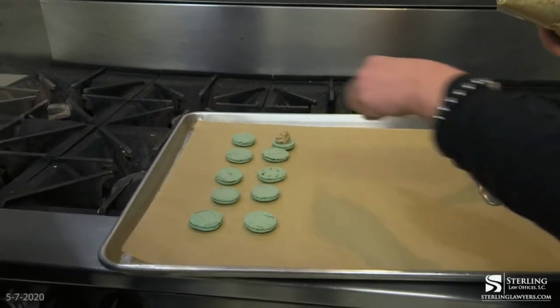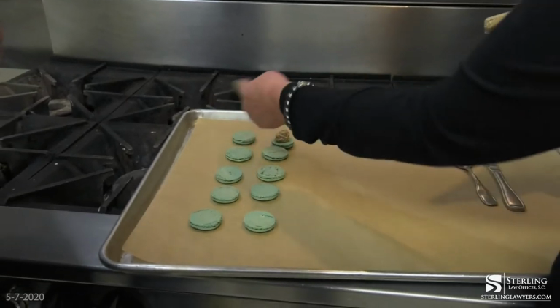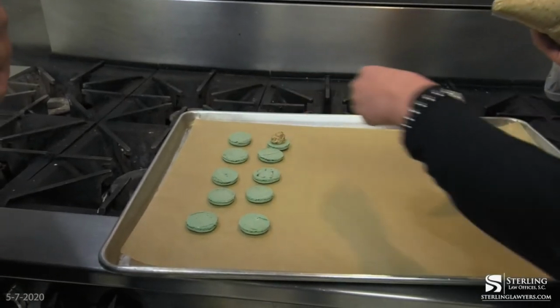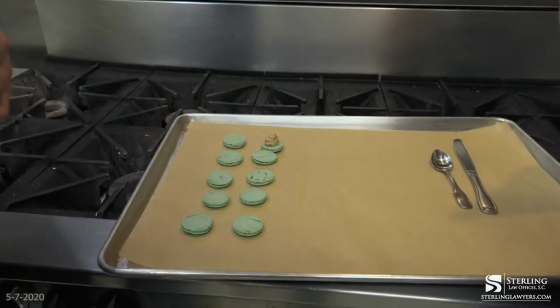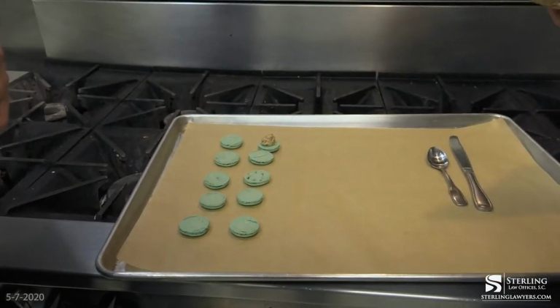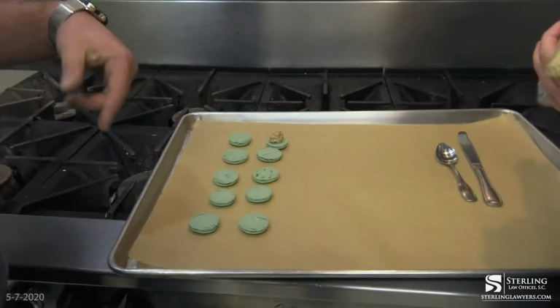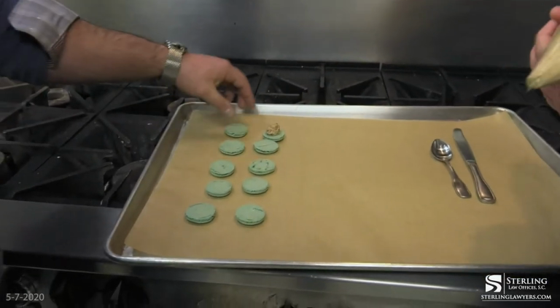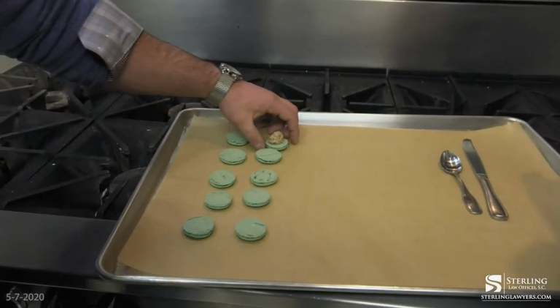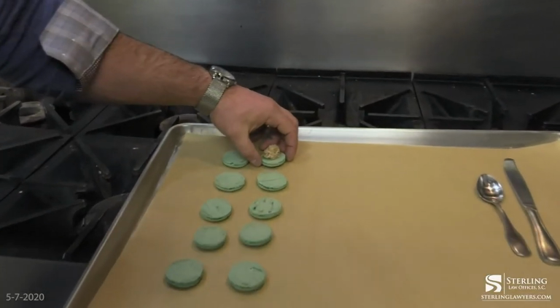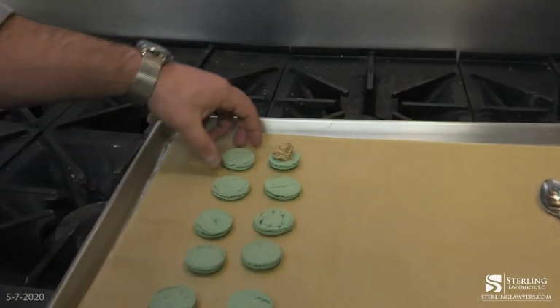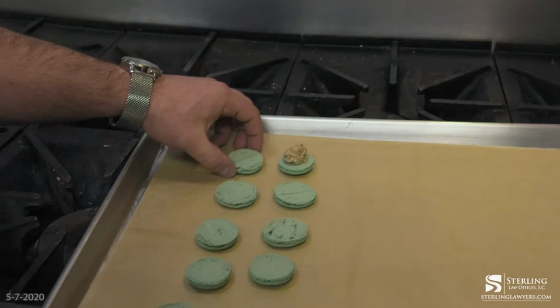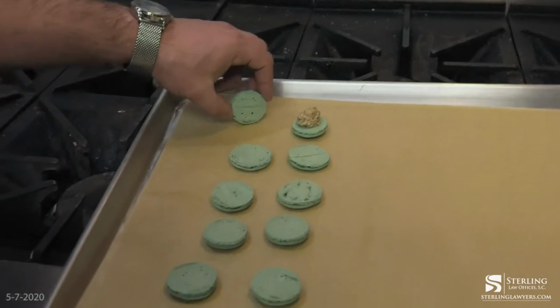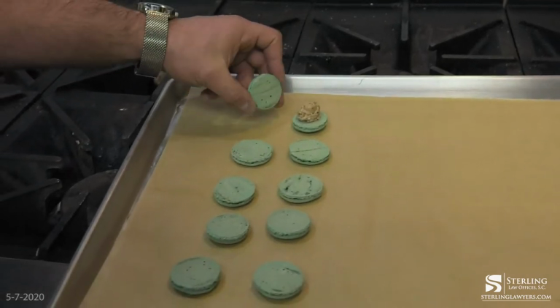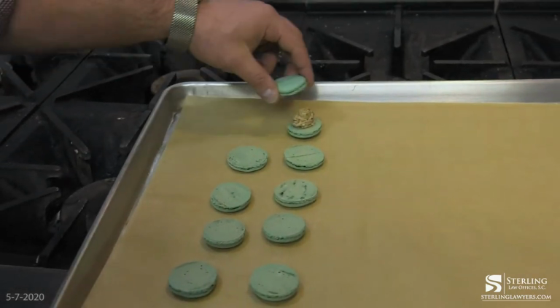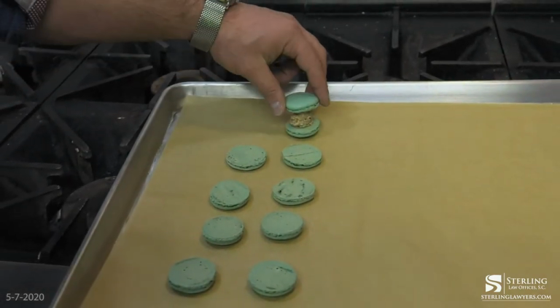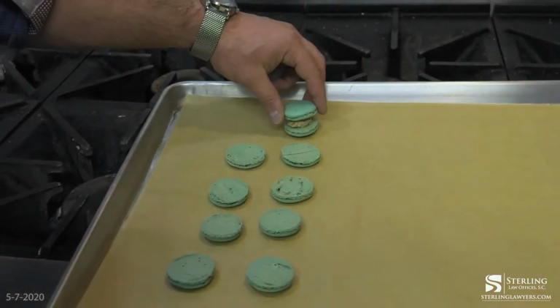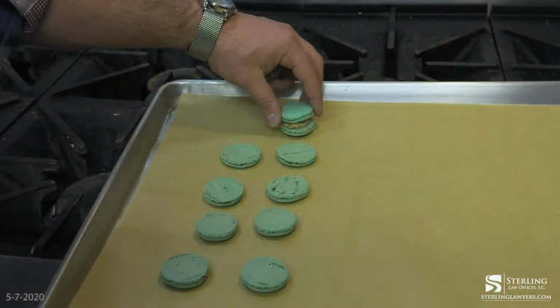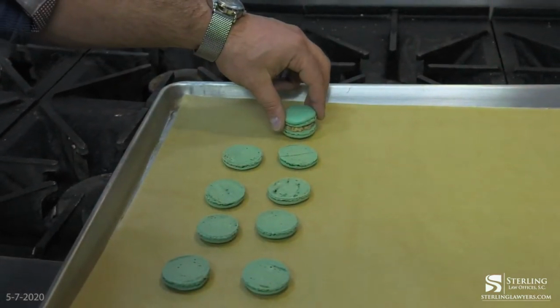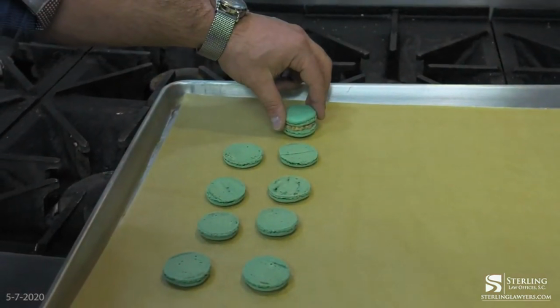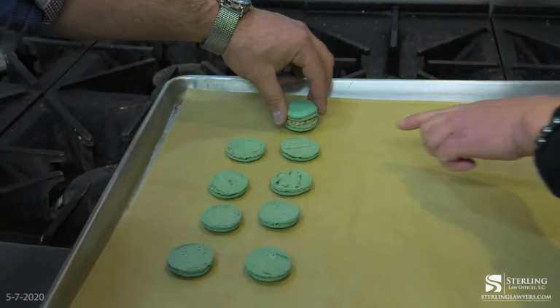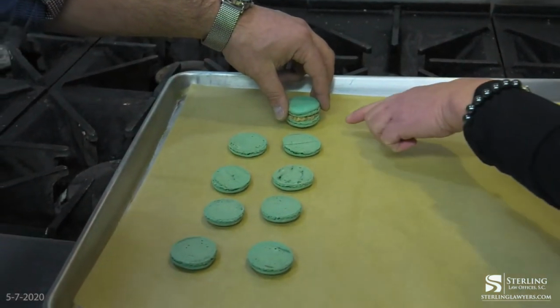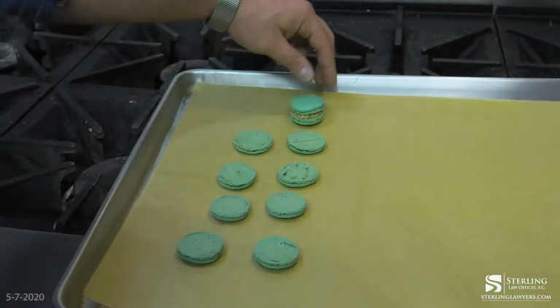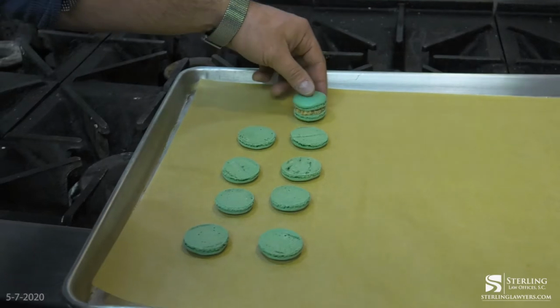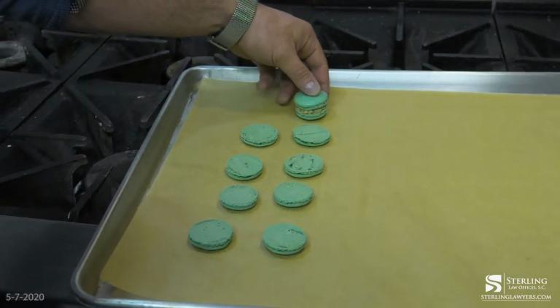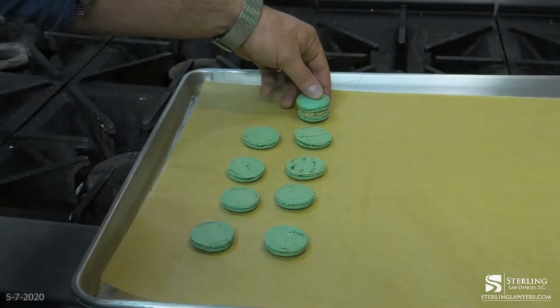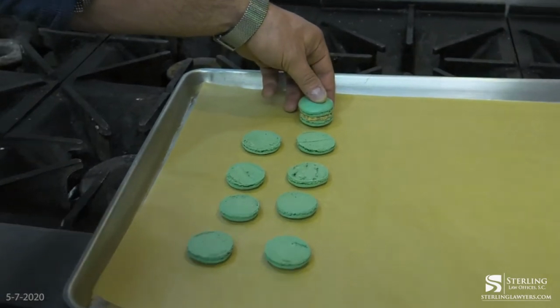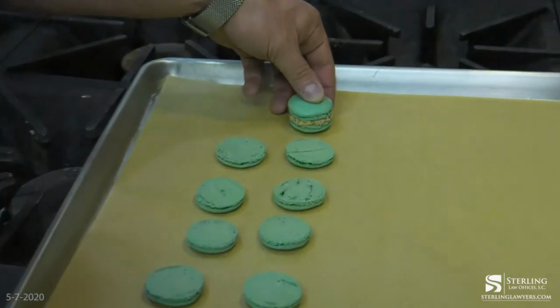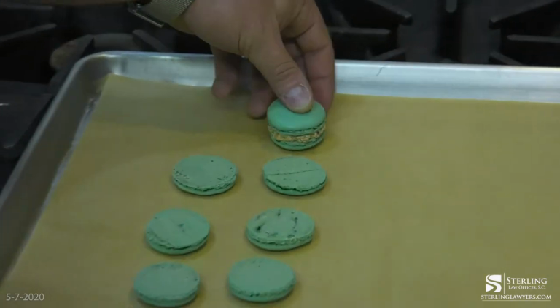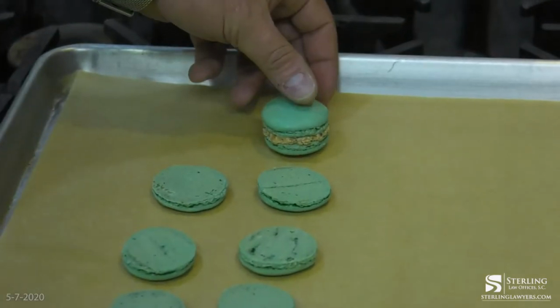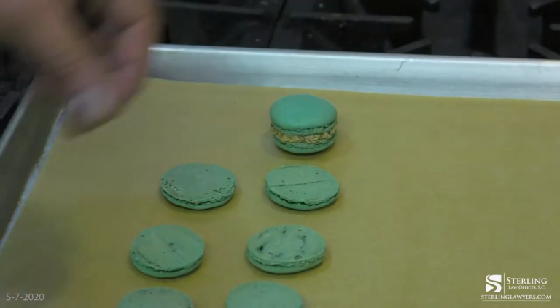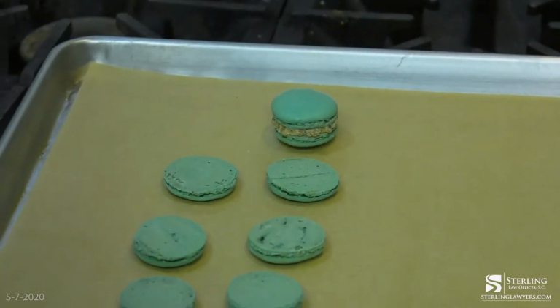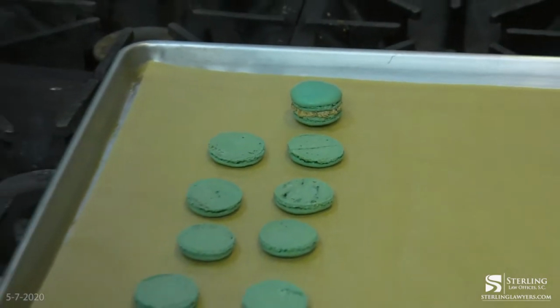And then you just throw the lid on it. You want to try matching it up? Then you want to just get the filling out to the very edge. There — see how easy it is?